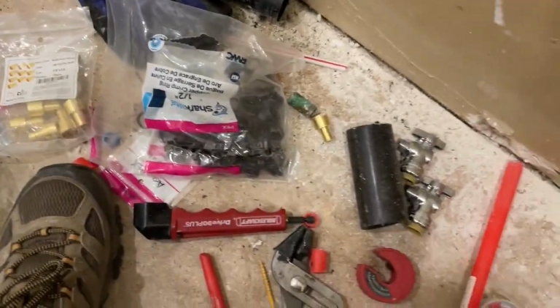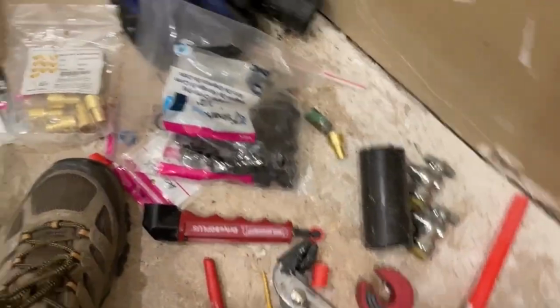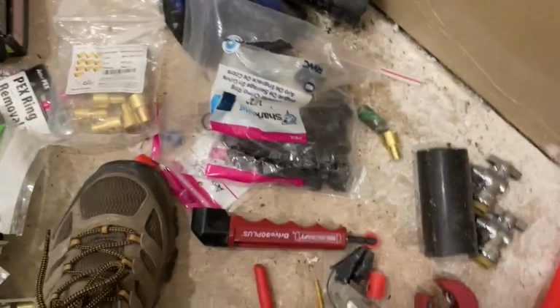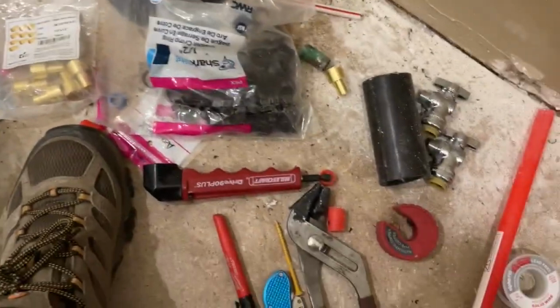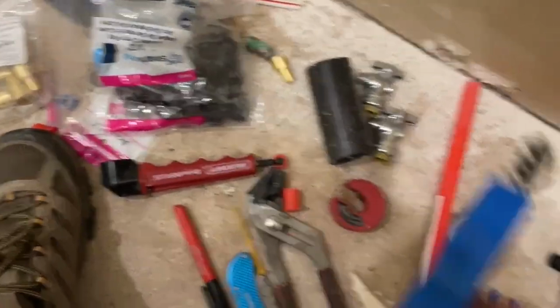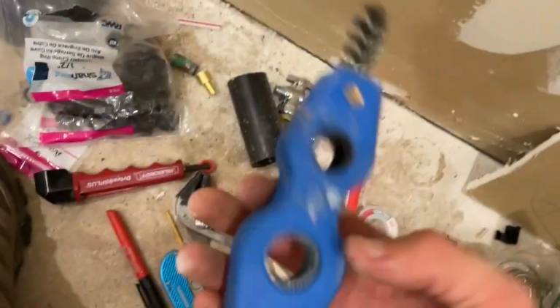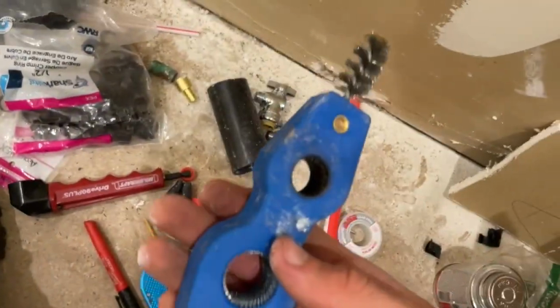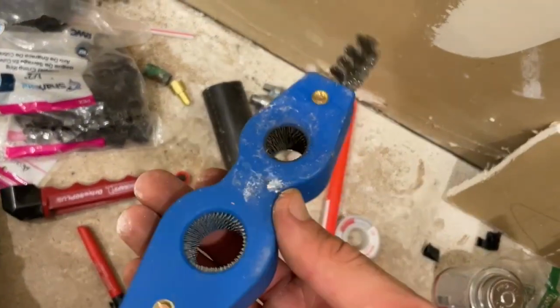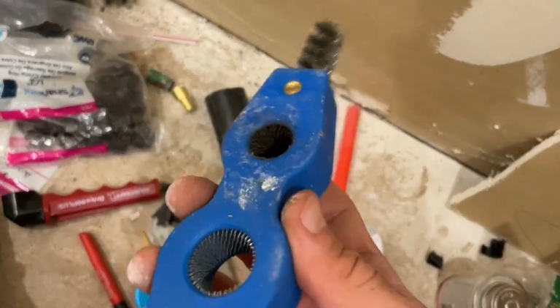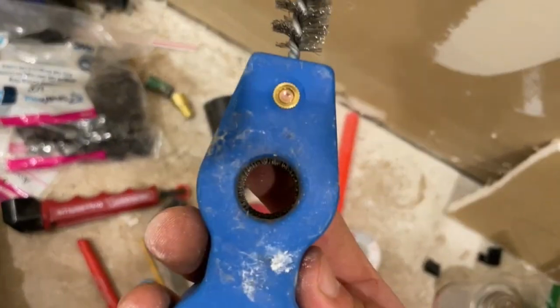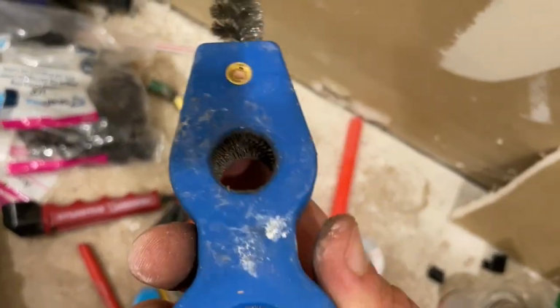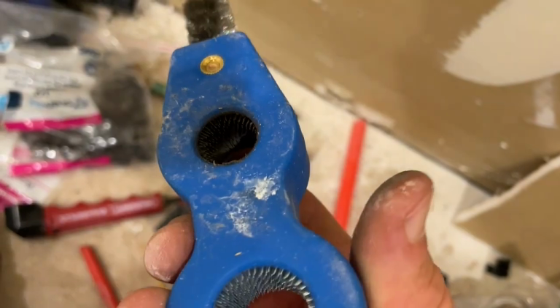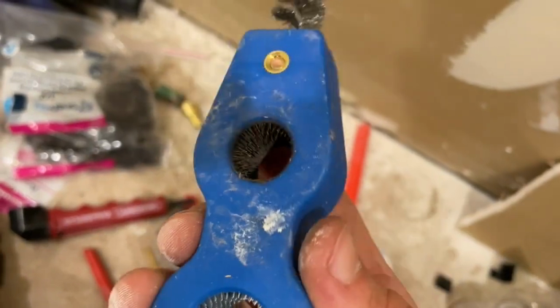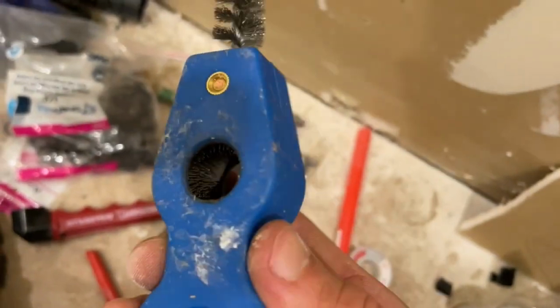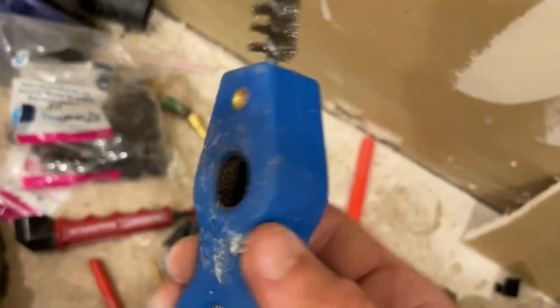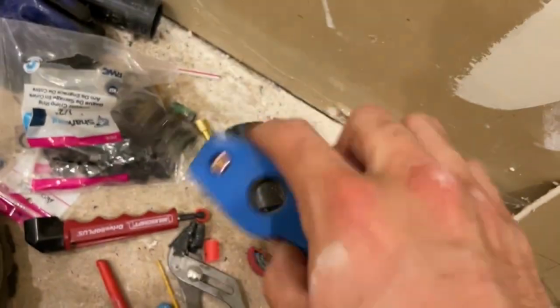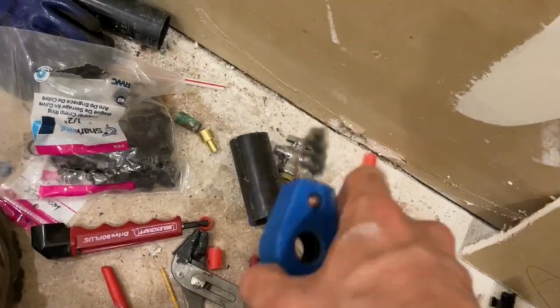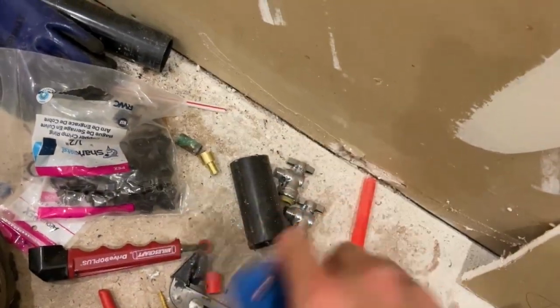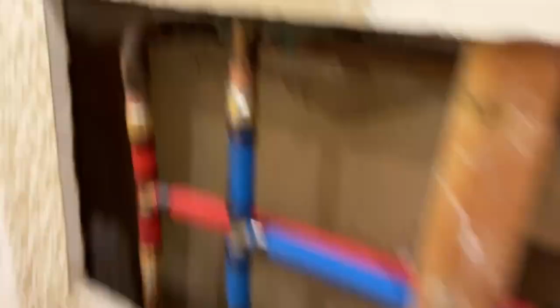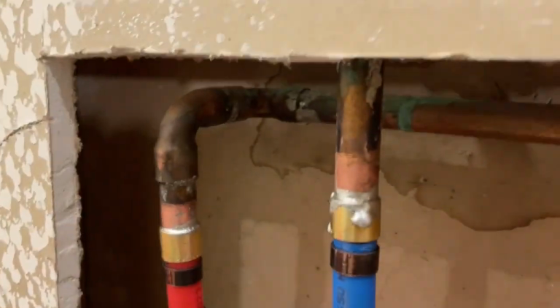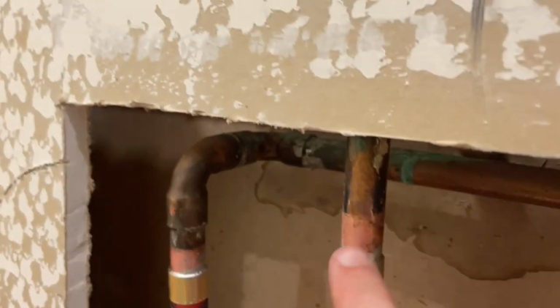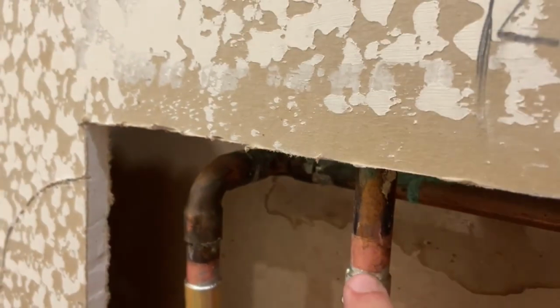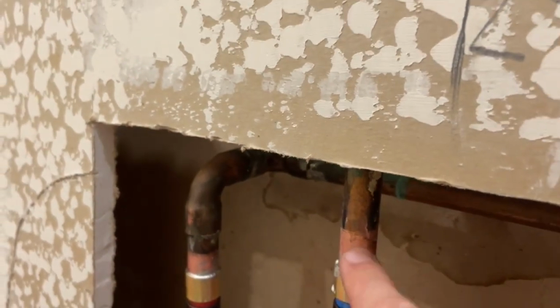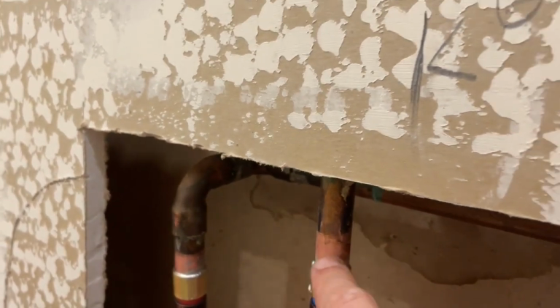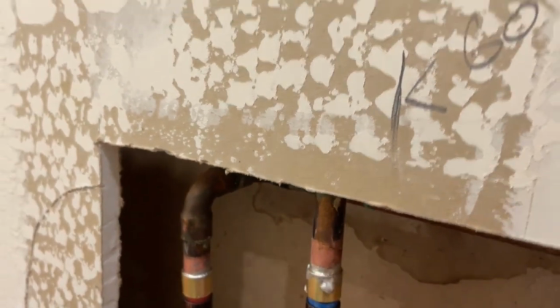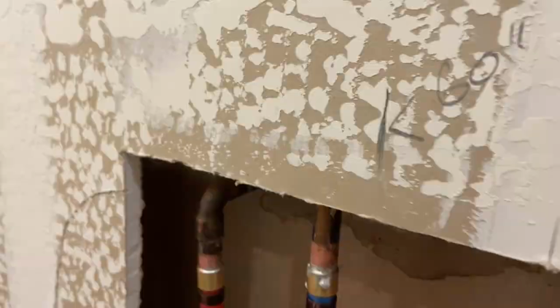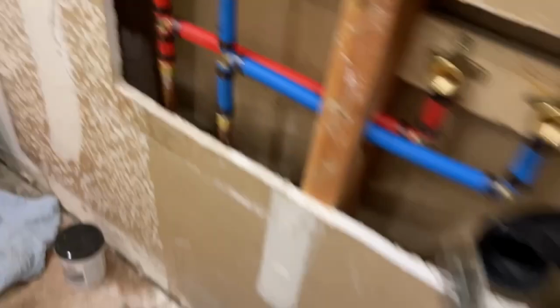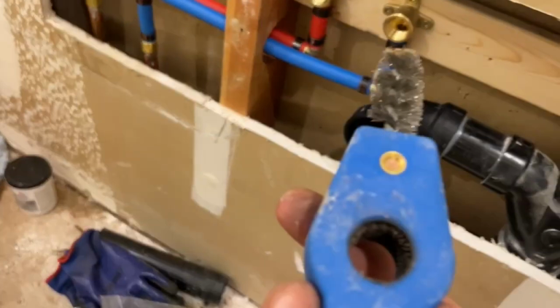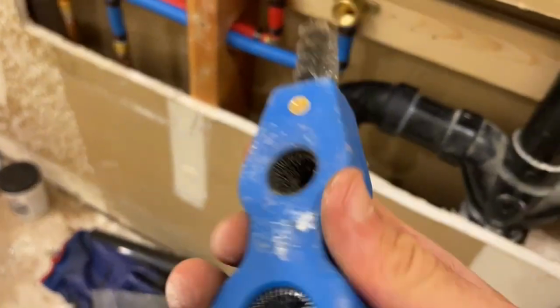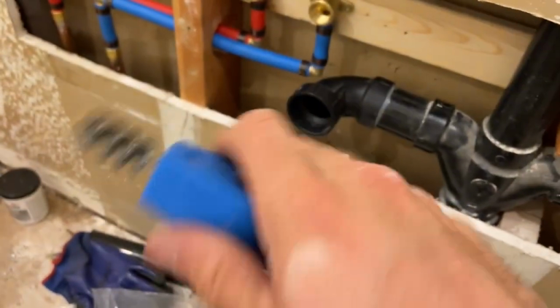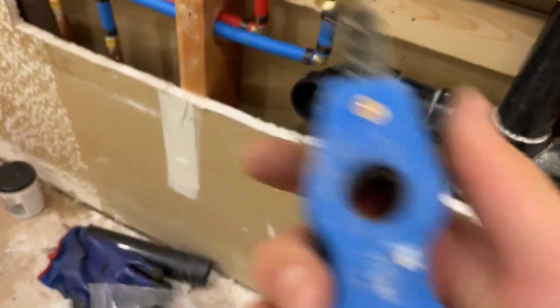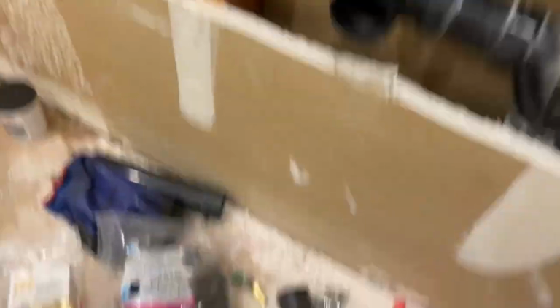Once you've cut it, this is a nice little multi-tool thing. You can see those little metal teeth in there. You just throw it over it and it basically takes the corrosion and other stuff off. It's like sandpaper but just more compact.